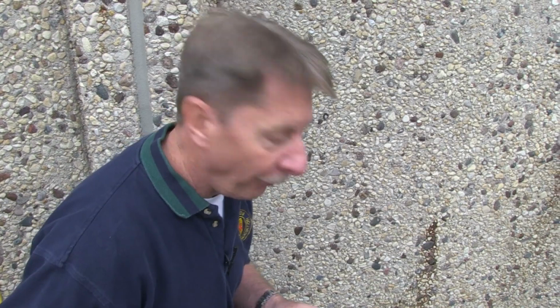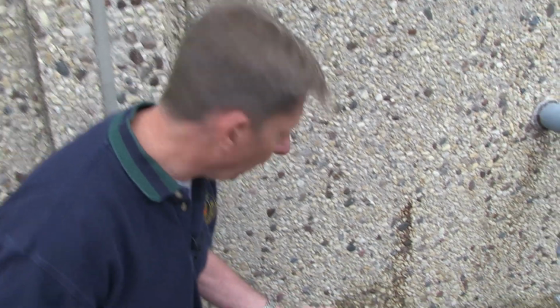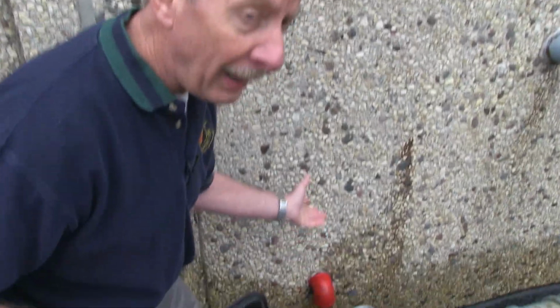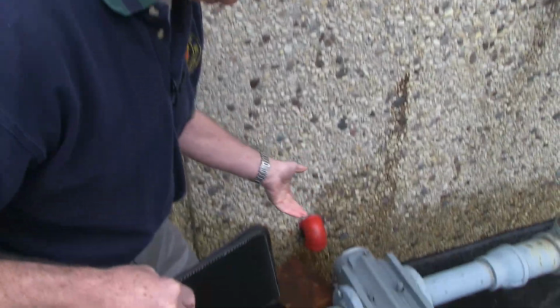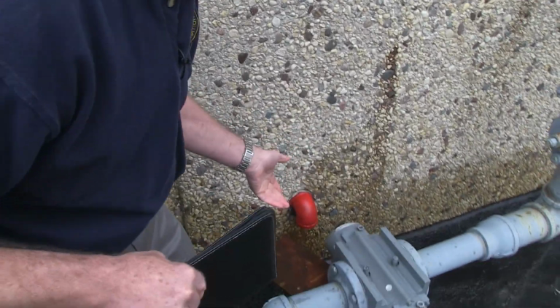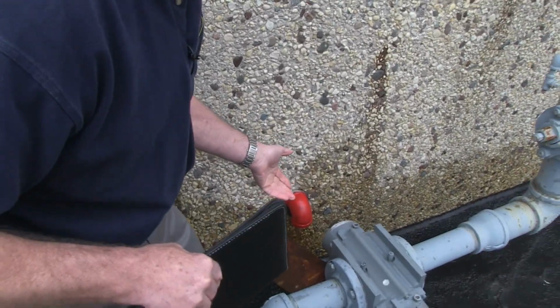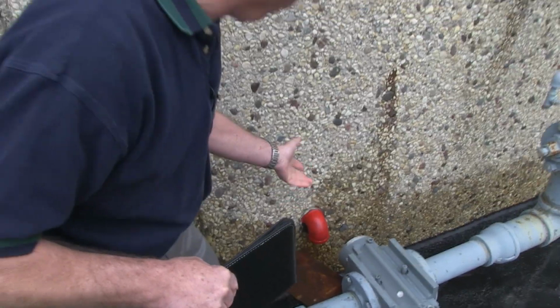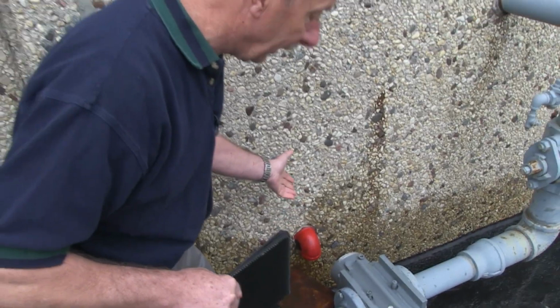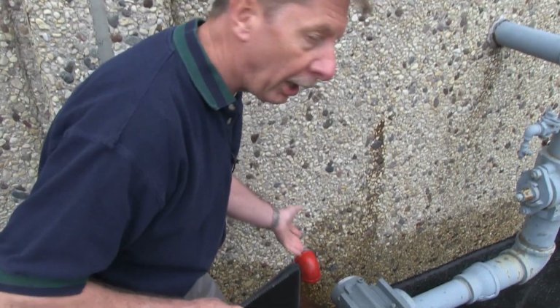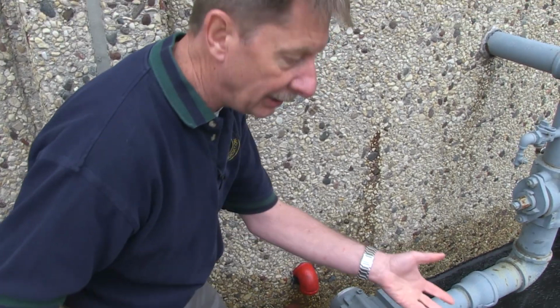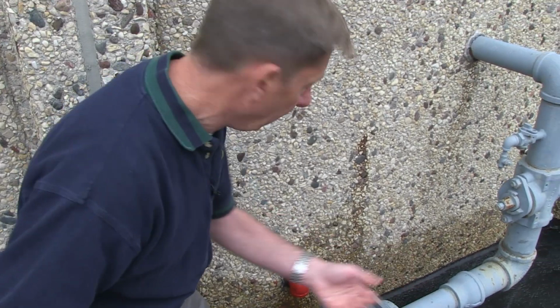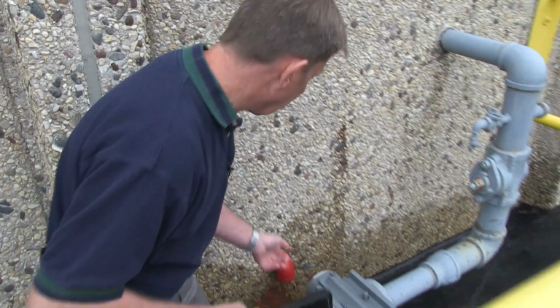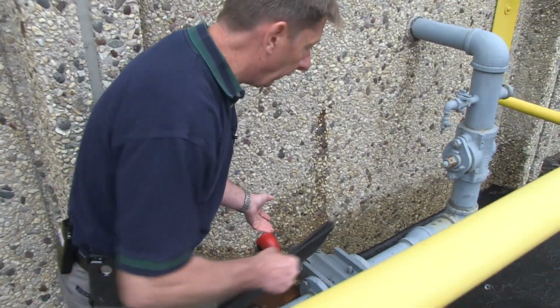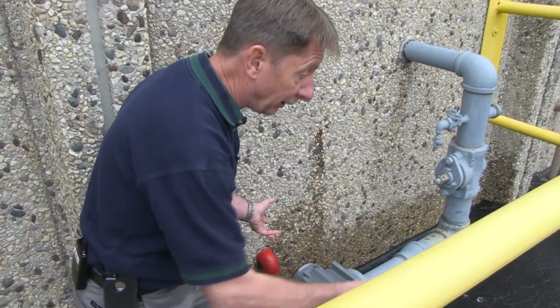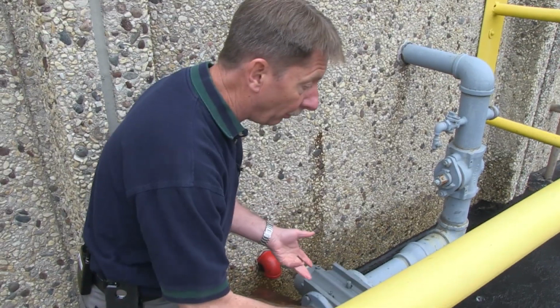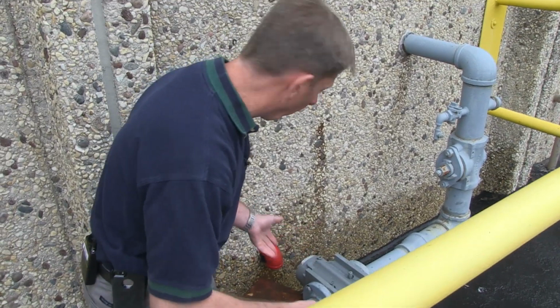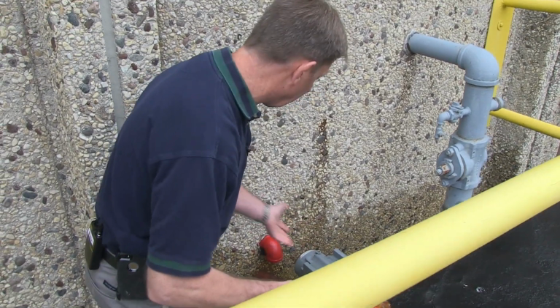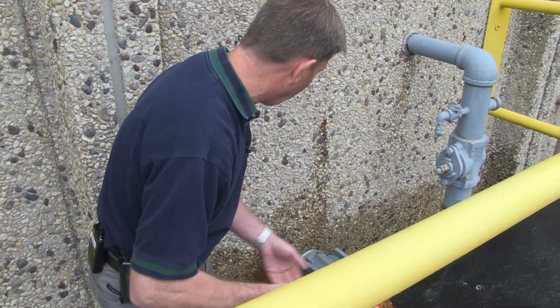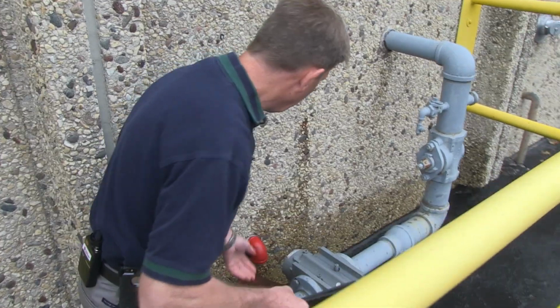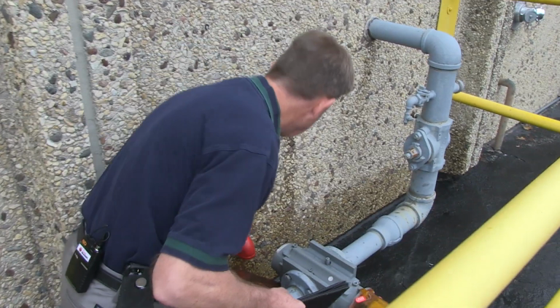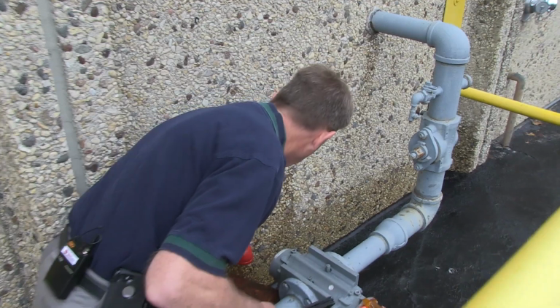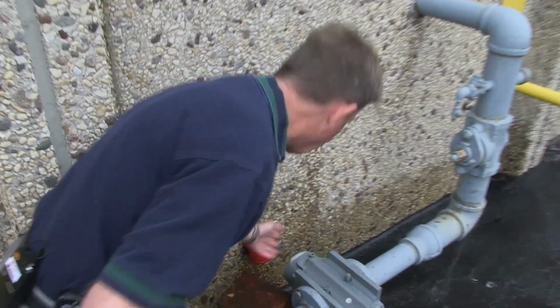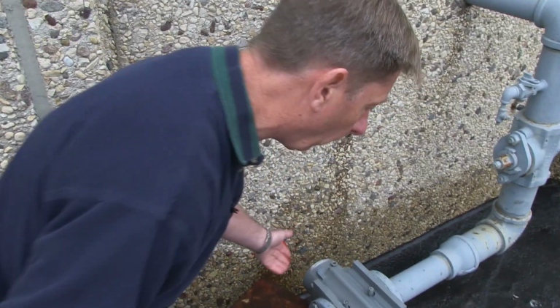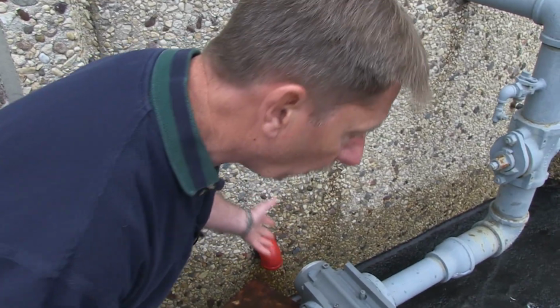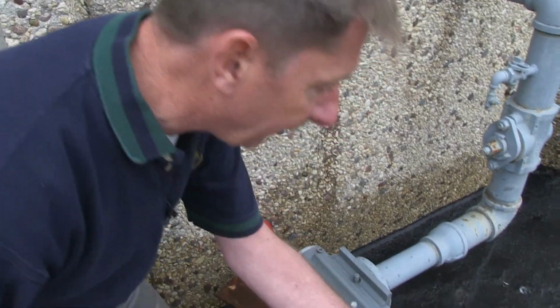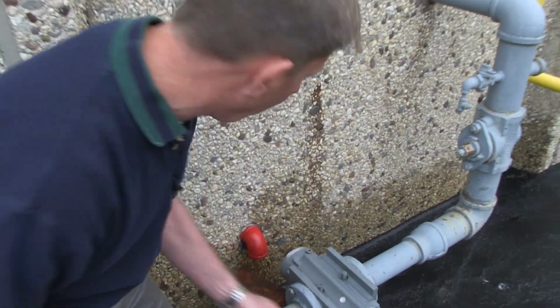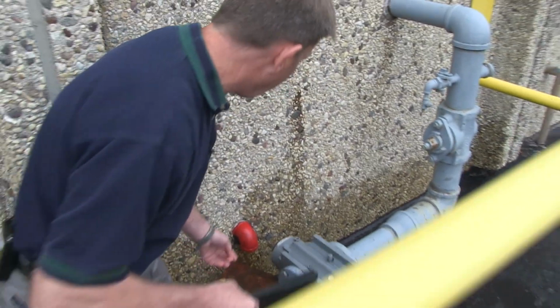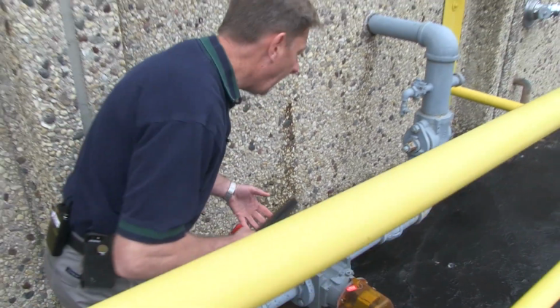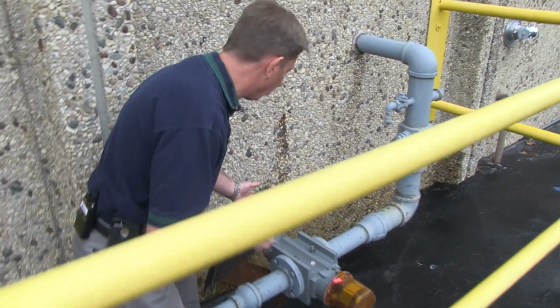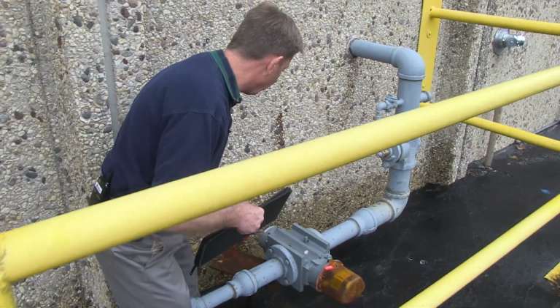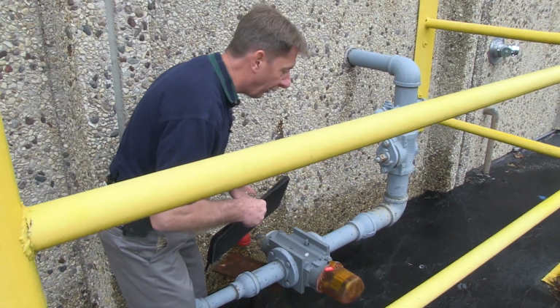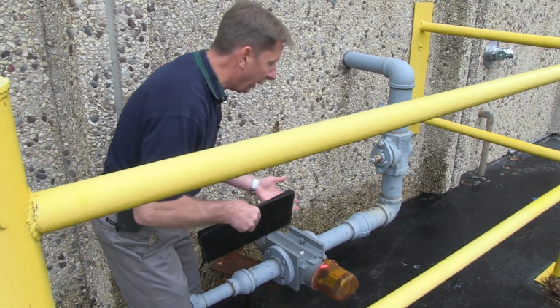Before conducting the main drain test, we want to make sure that the water can discharge outside and is not obstructed in any way or cause a problem. We can see here the pipe comes out and goes right onto the driveway — not an issue whatsoever as far as draining.